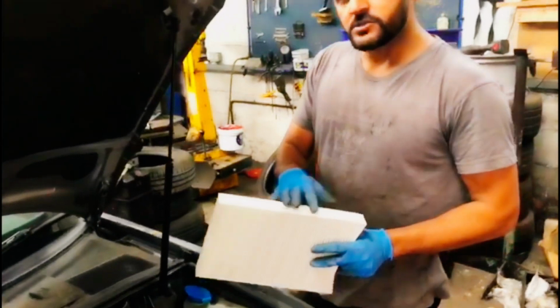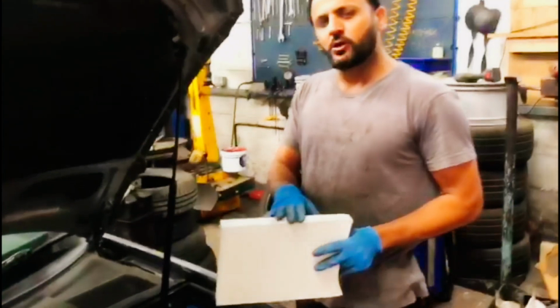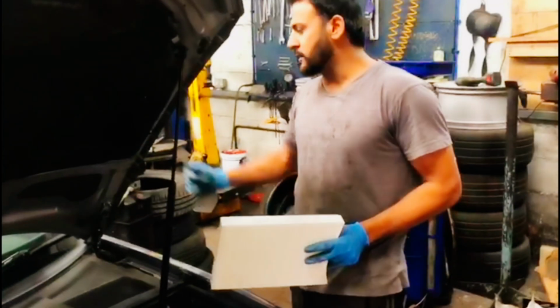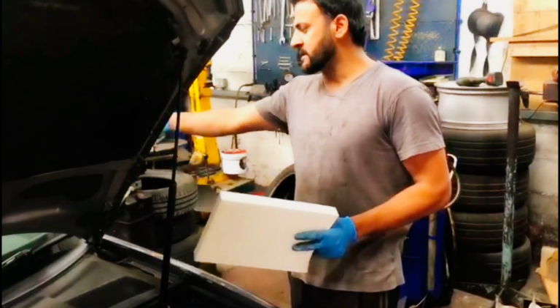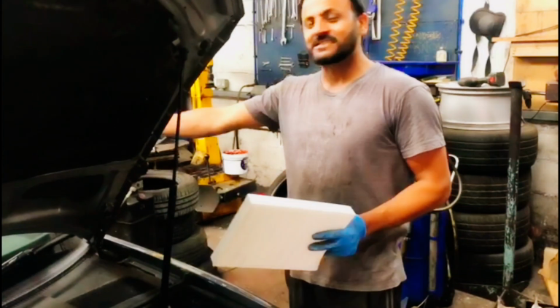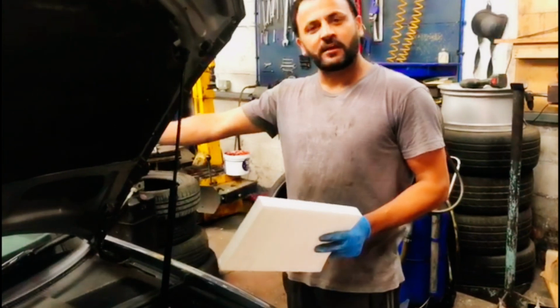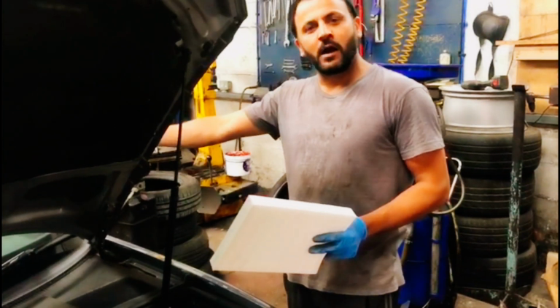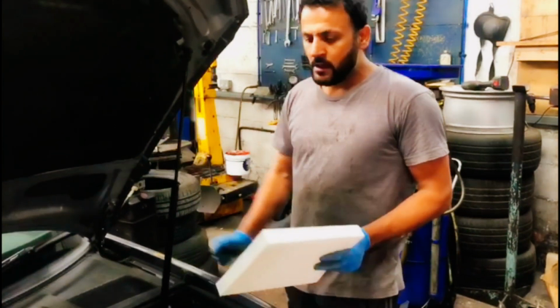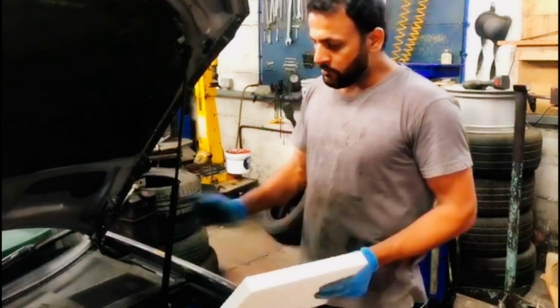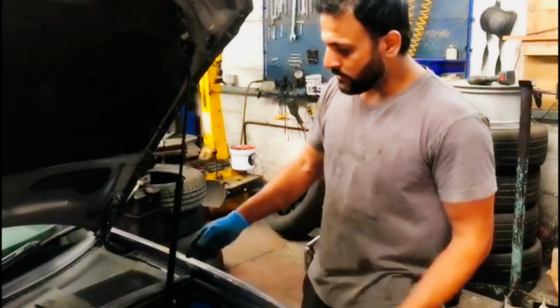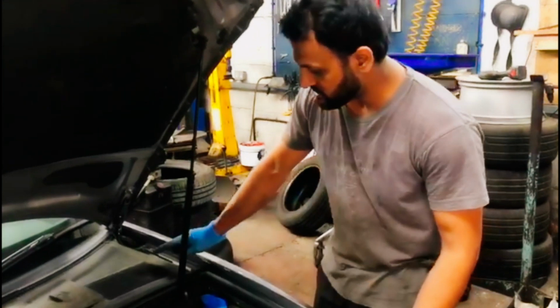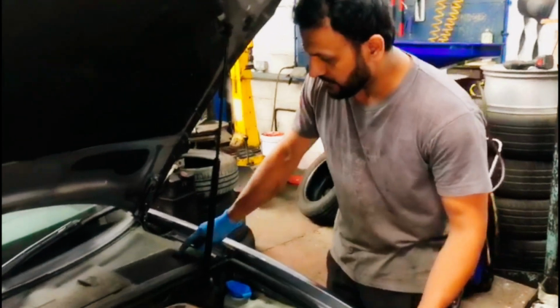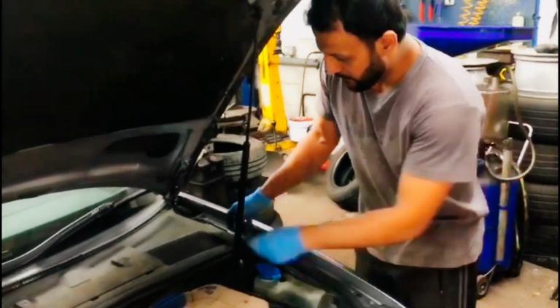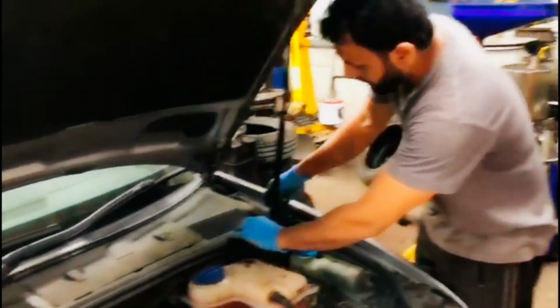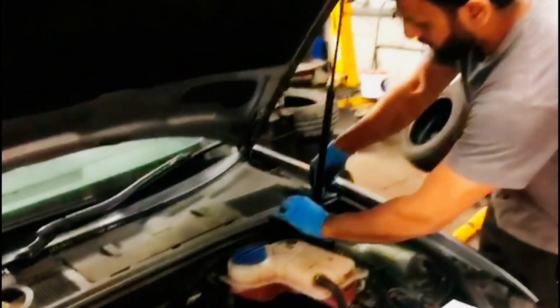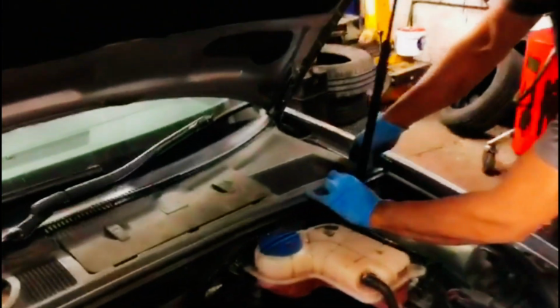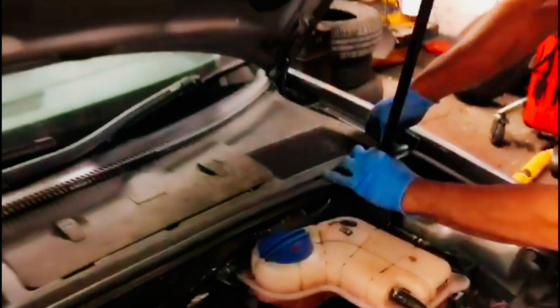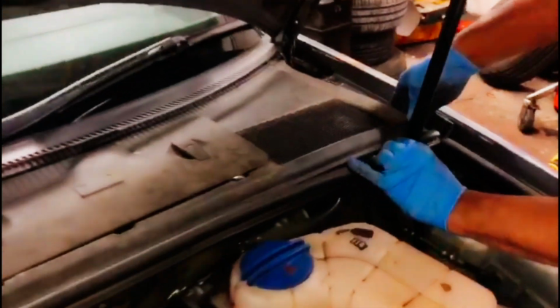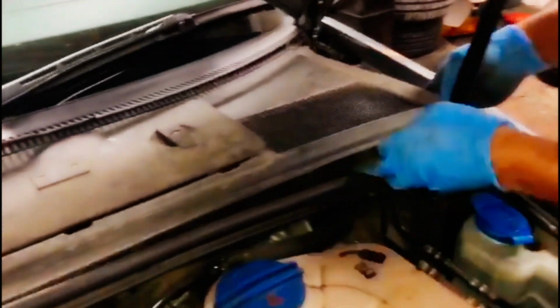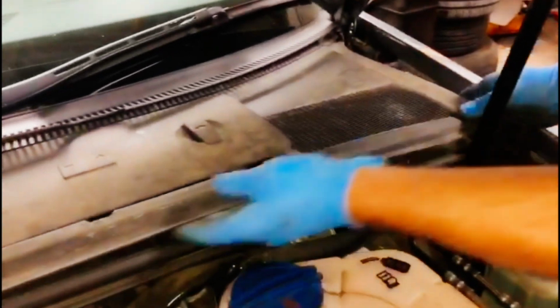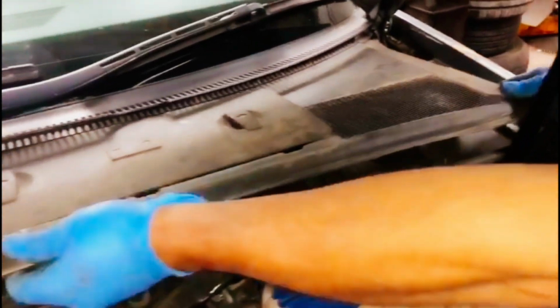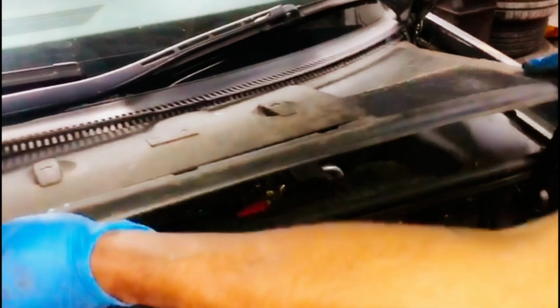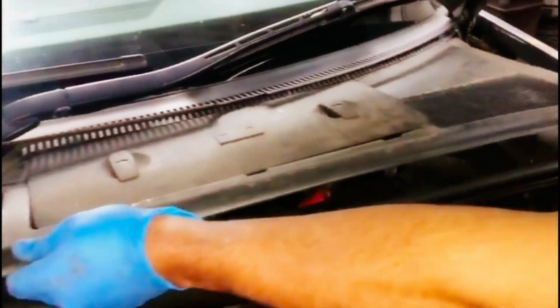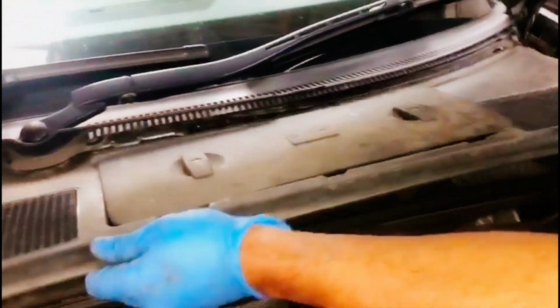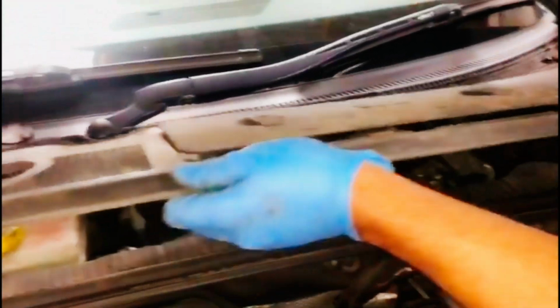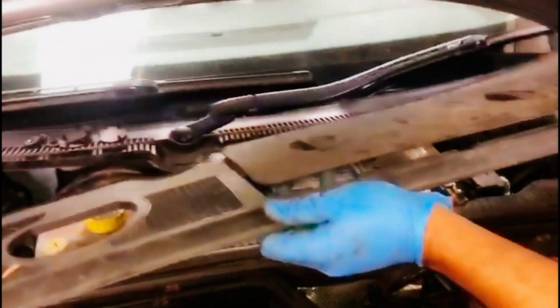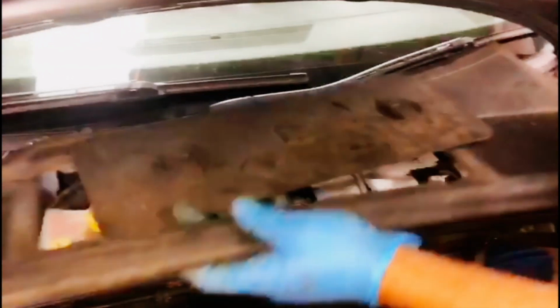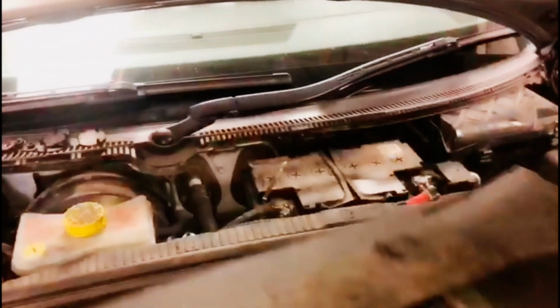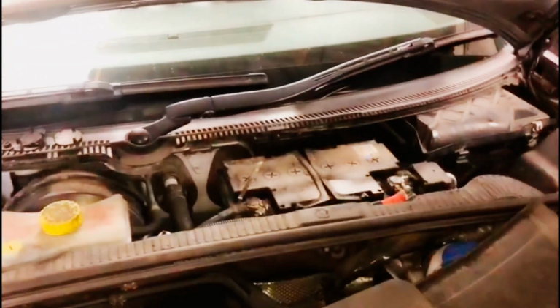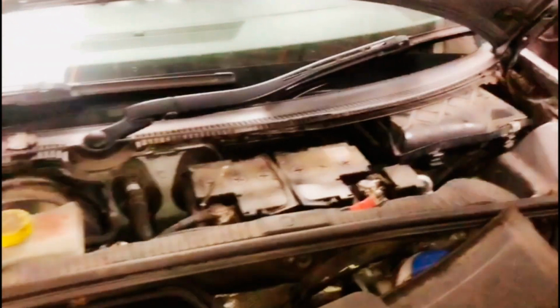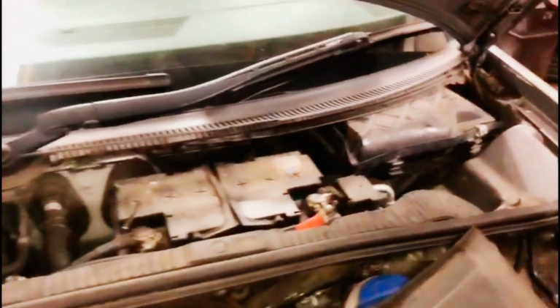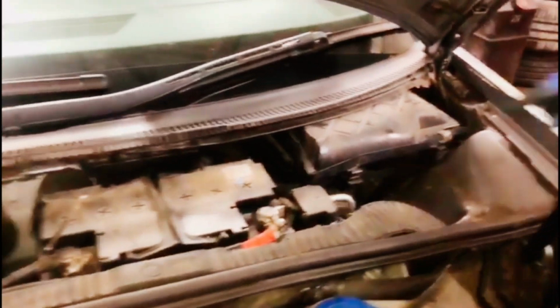Usually on the Audi it's inside the glove compartment, but on this one it's just underneath this bit here. What you do is gently lift the cover up, pull it towards you, and move it to the side.